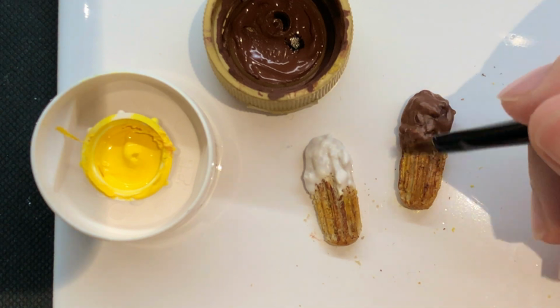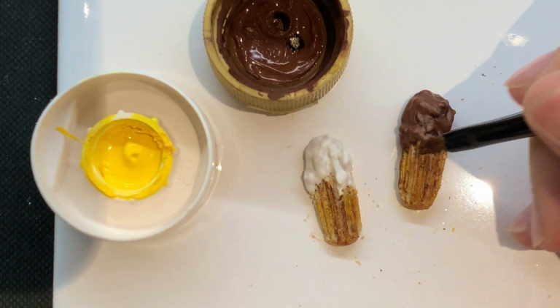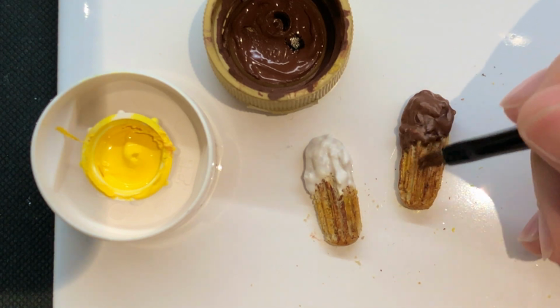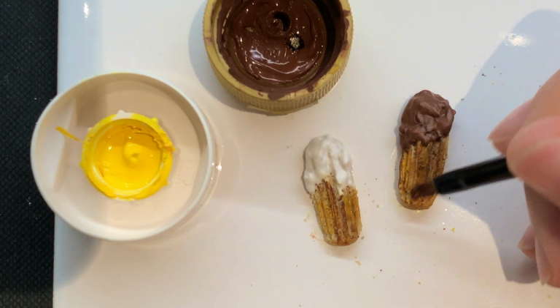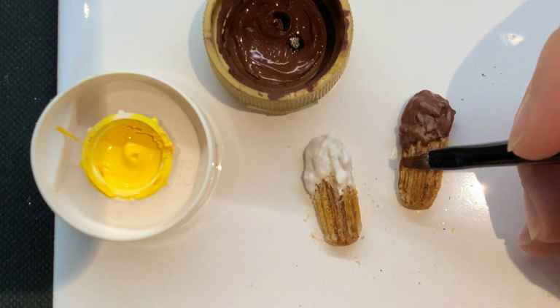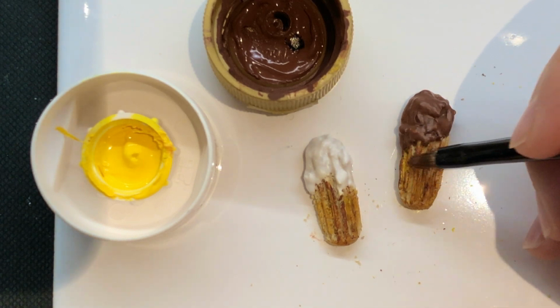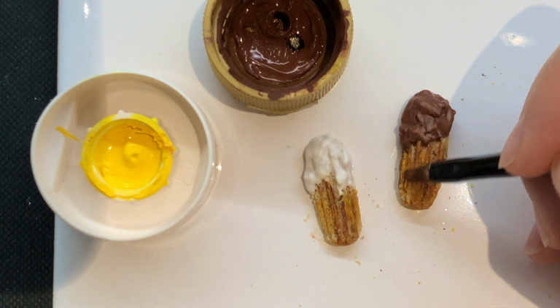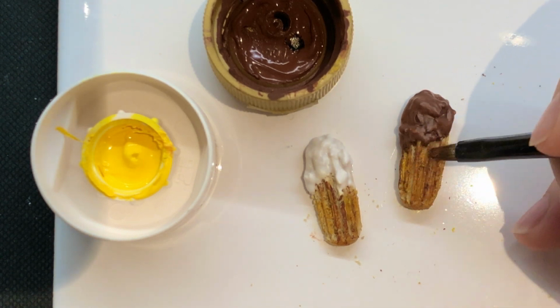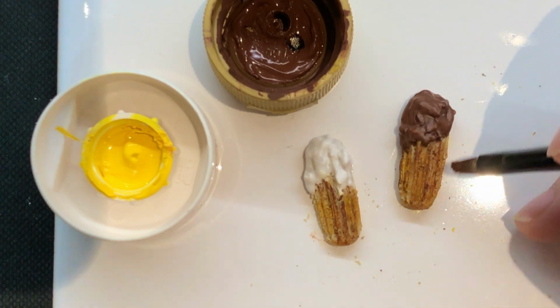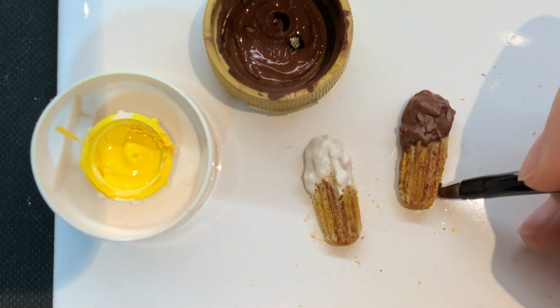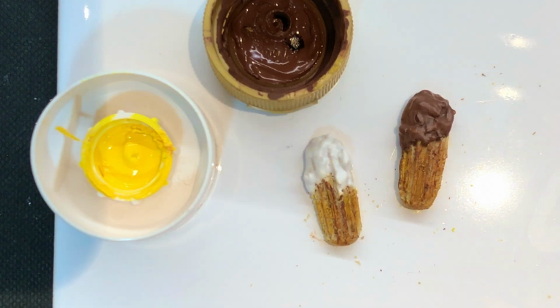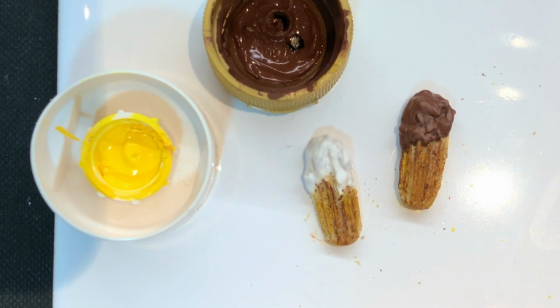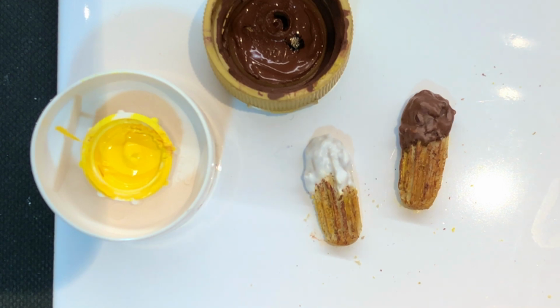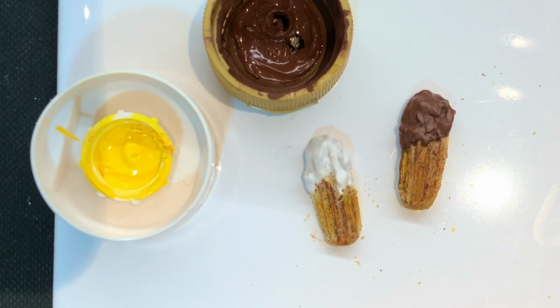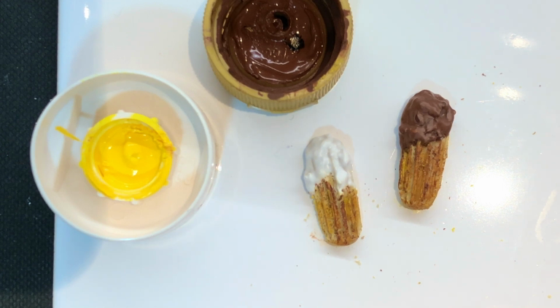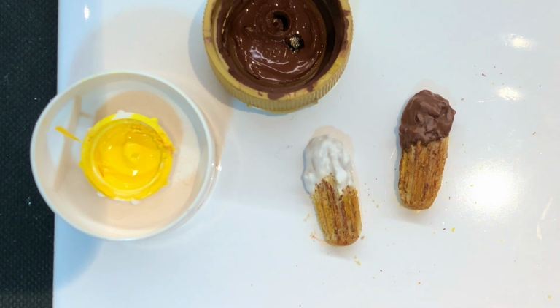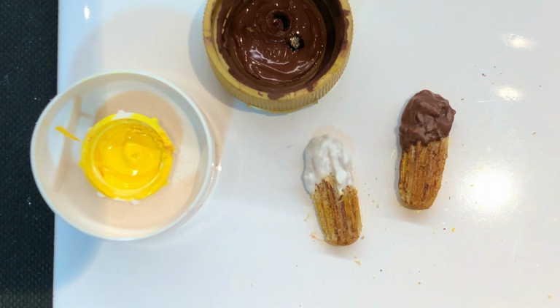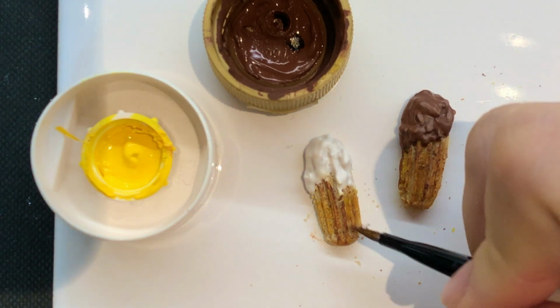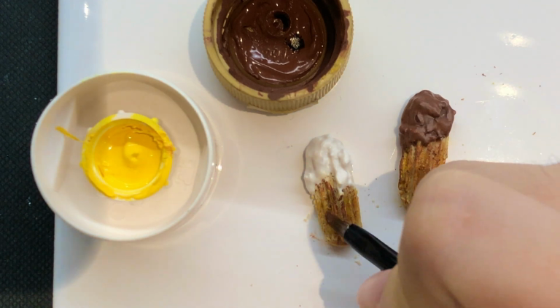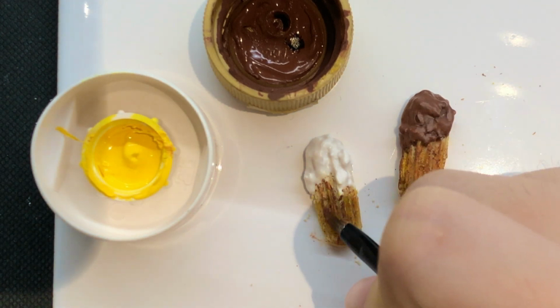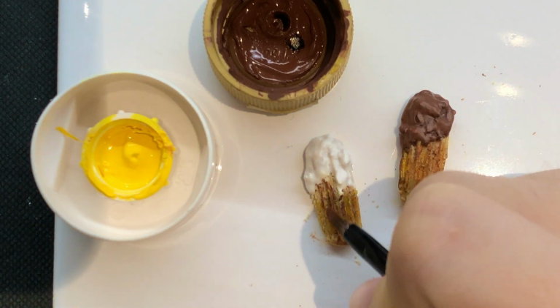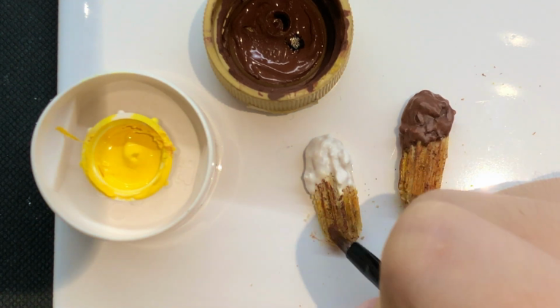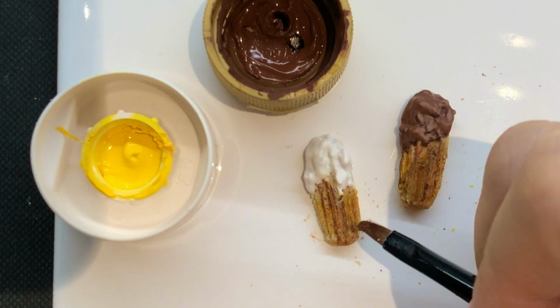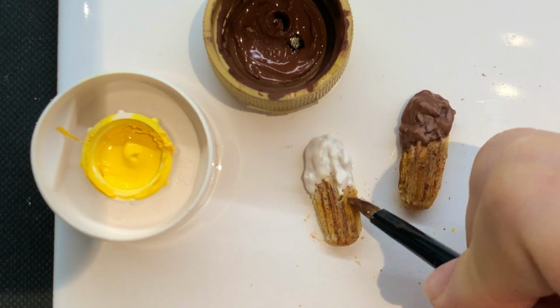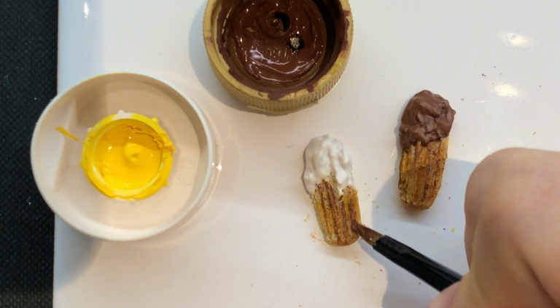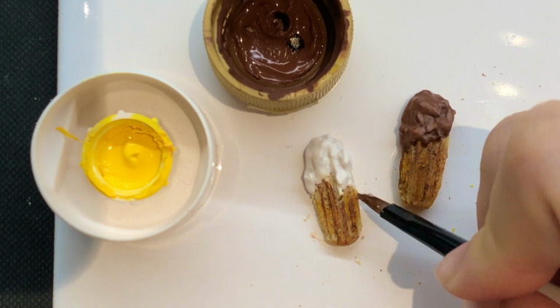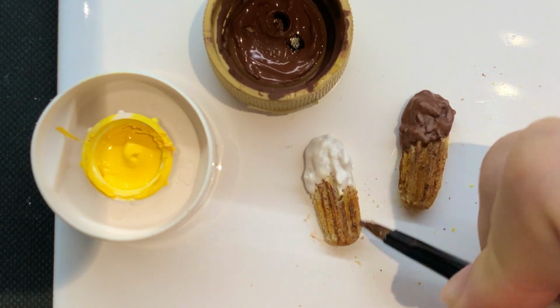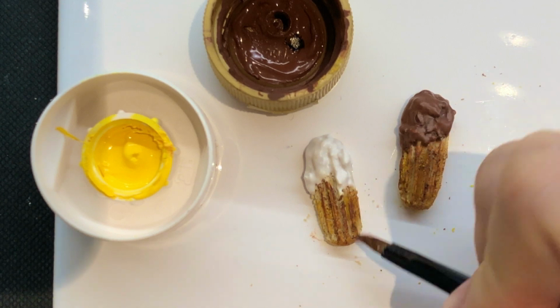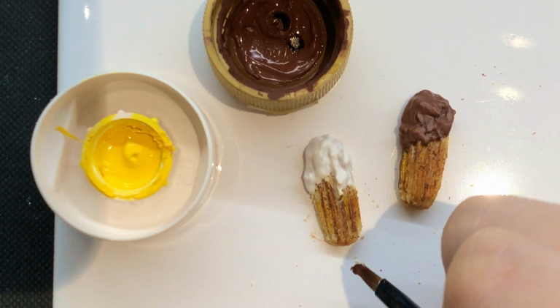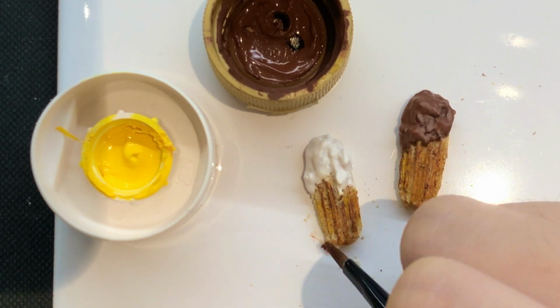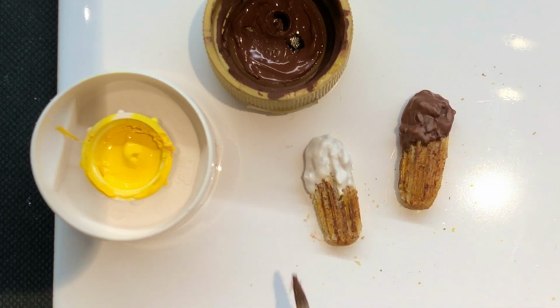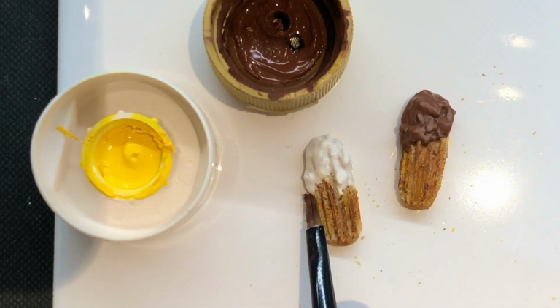However, in some reference pictures I've seen, churros also tend to have a more orangey colour depending on what's in the batter and the type of oil used. So depending on what picture you're using, you can definitely add more orange to this than I have.